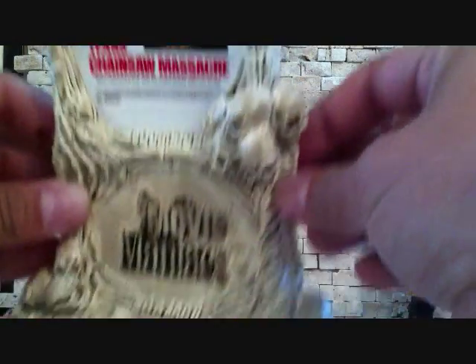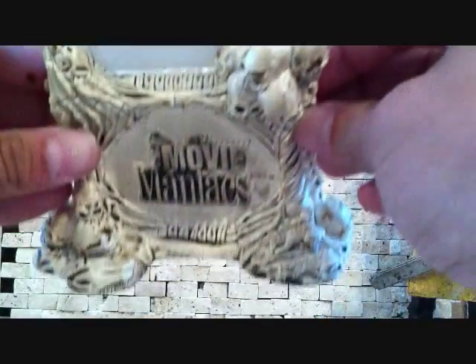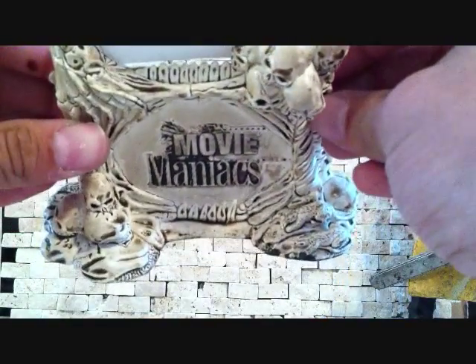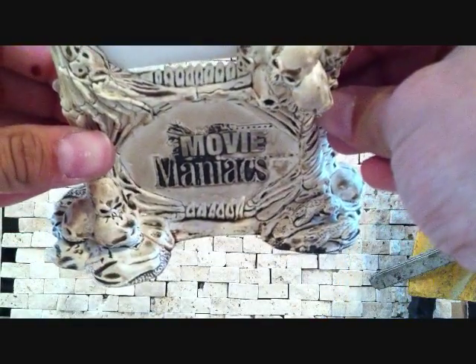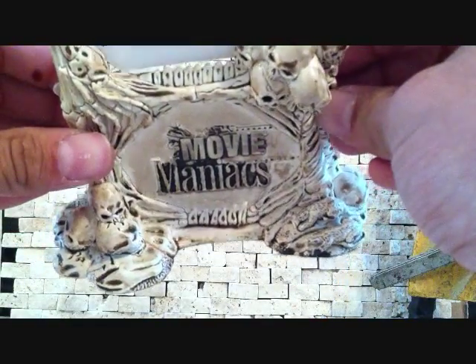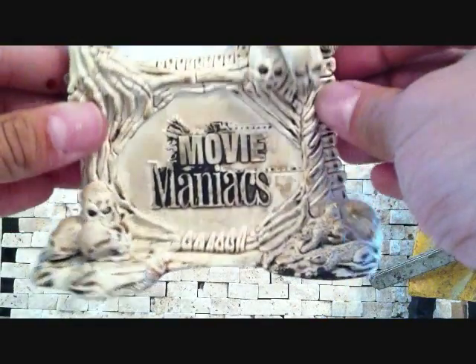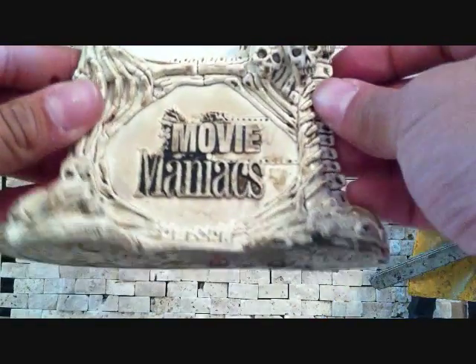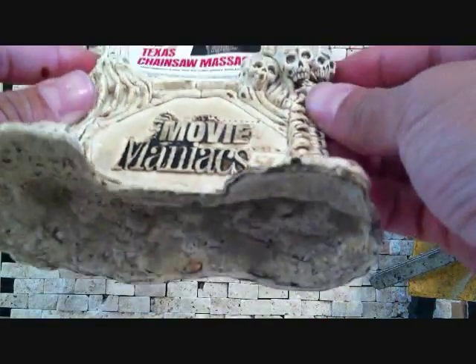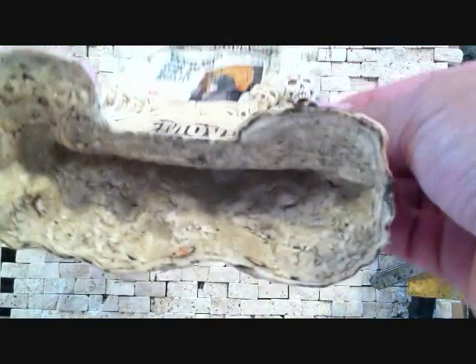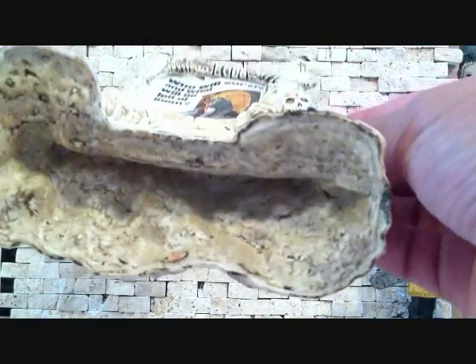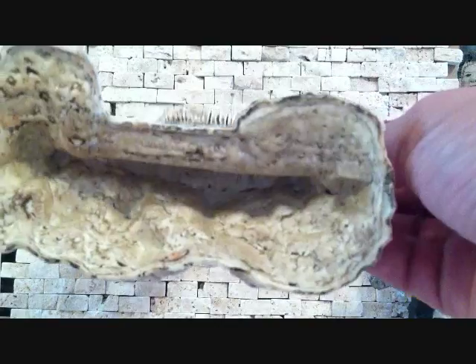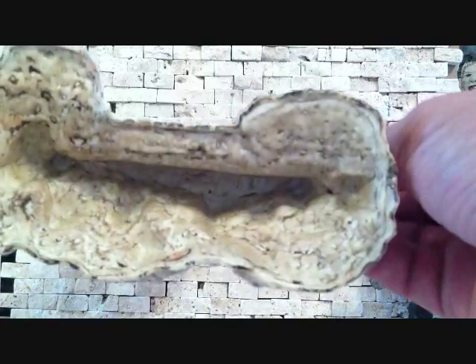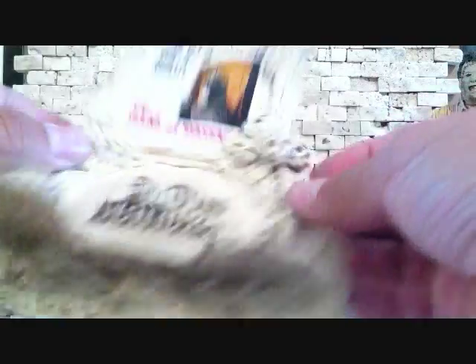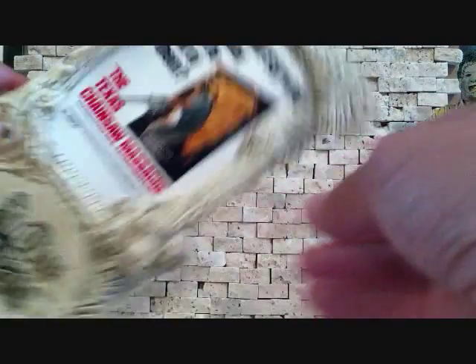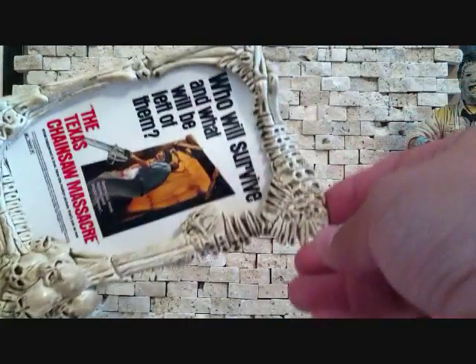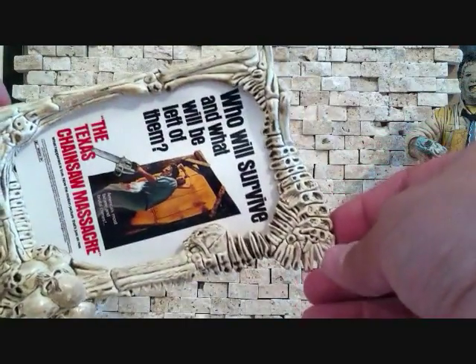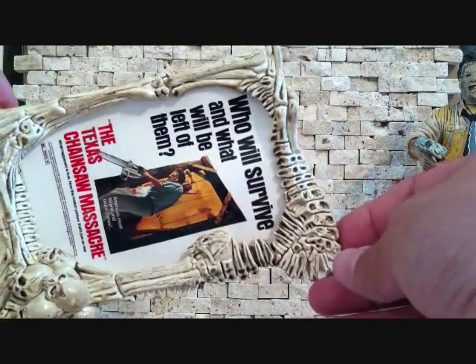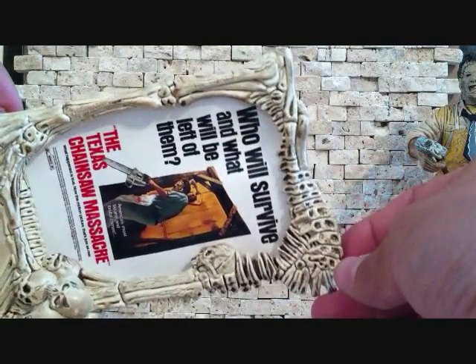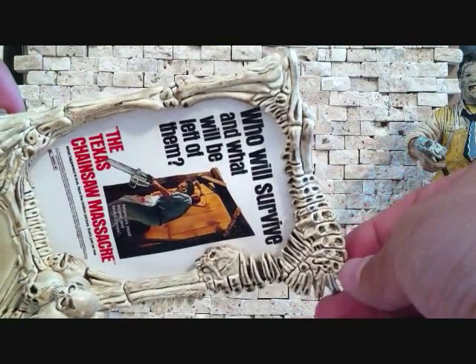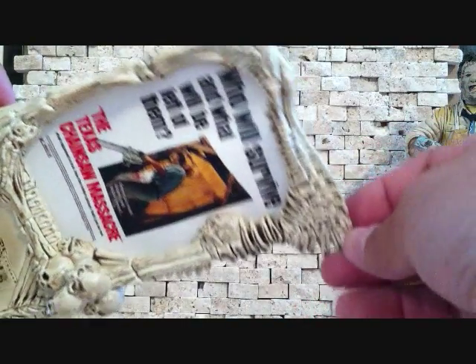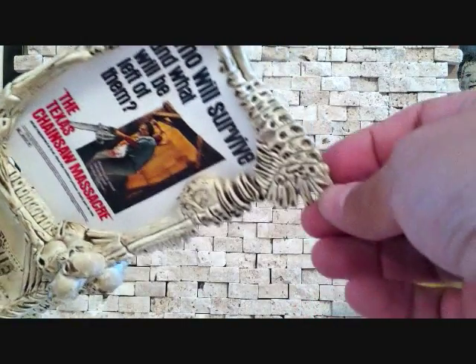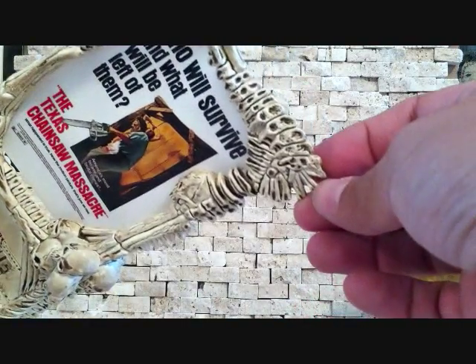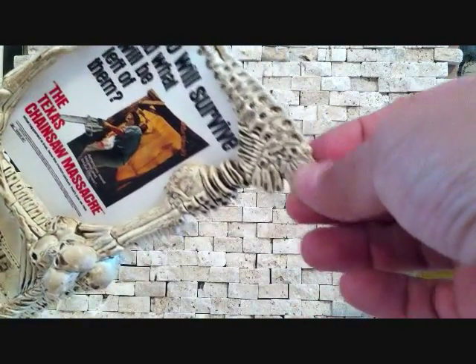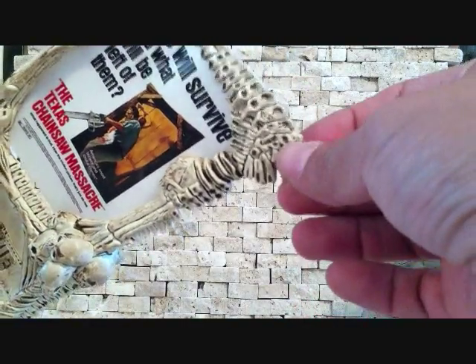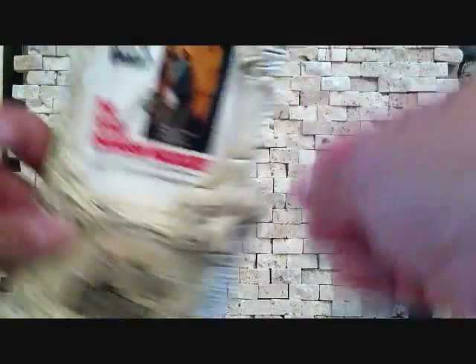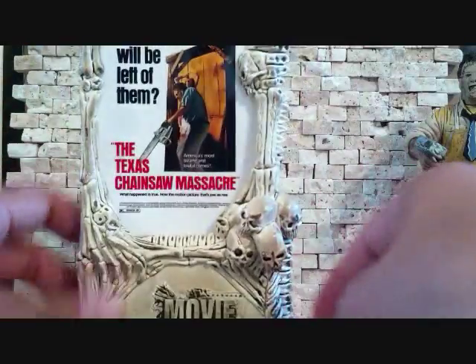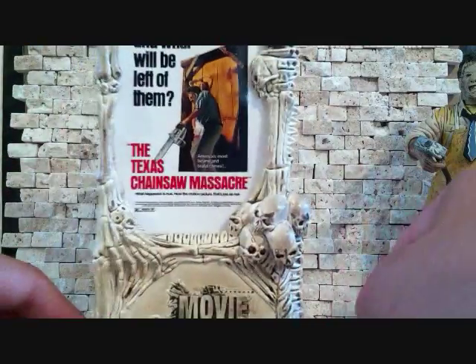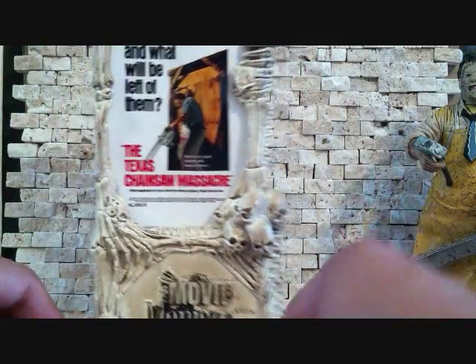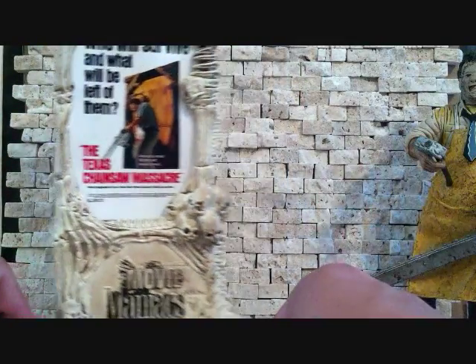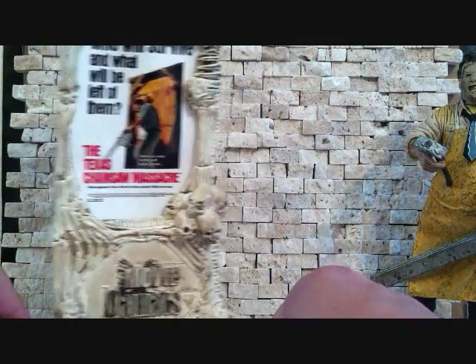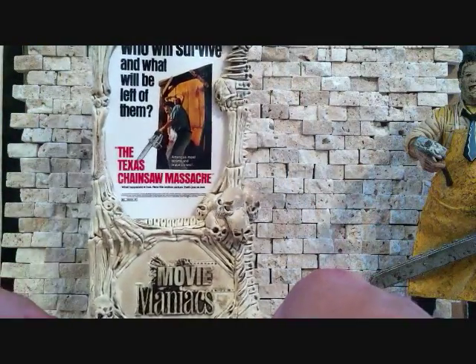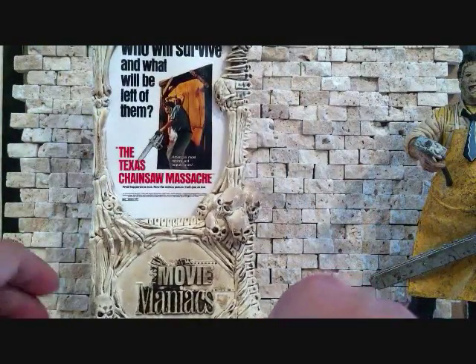I wish figures still came with accessories like this. This is really nice, and the top of it is very cool — a very cool little extra that the figure came with.